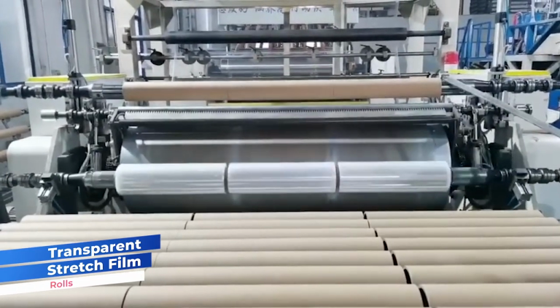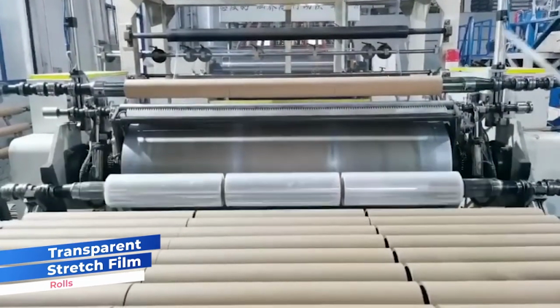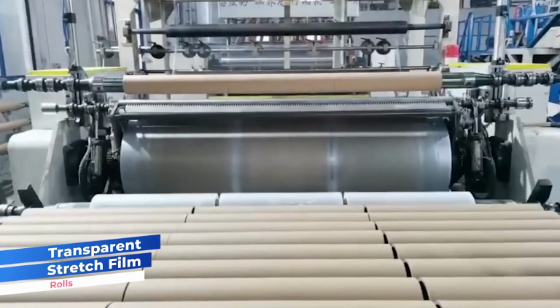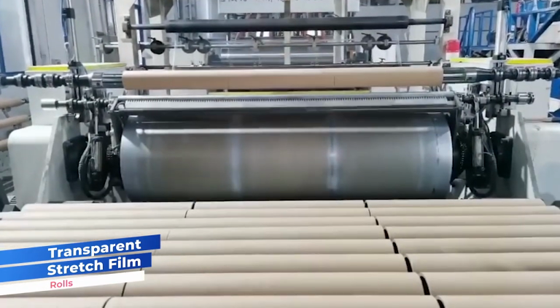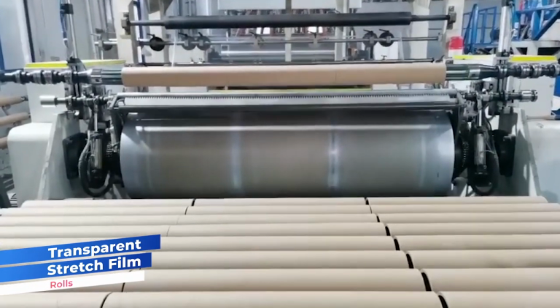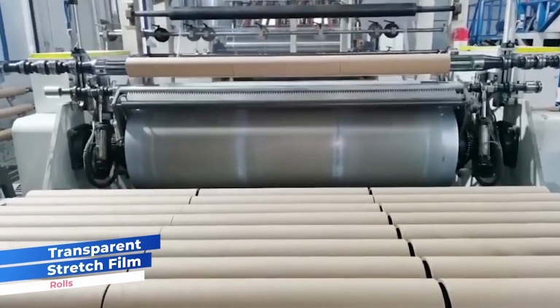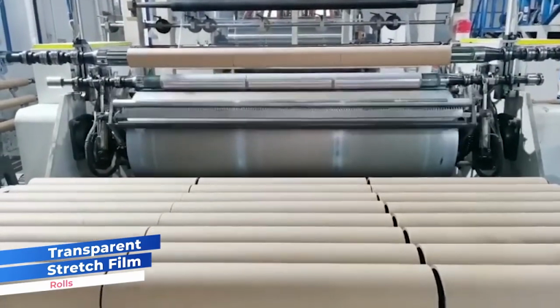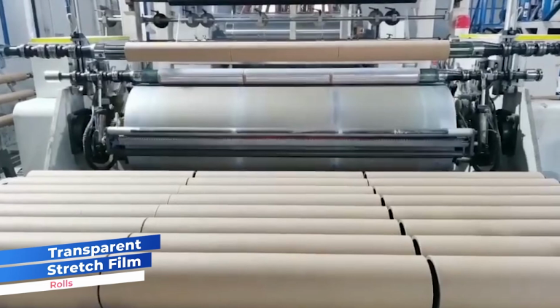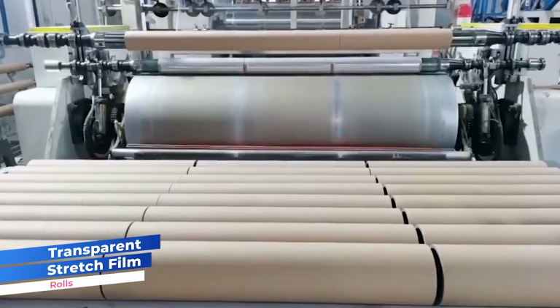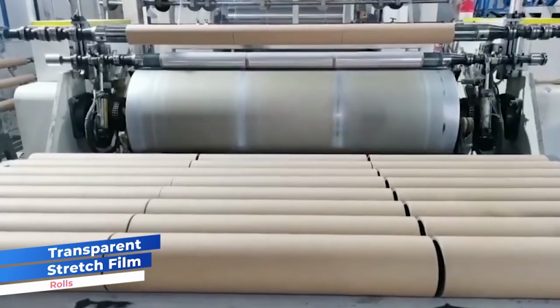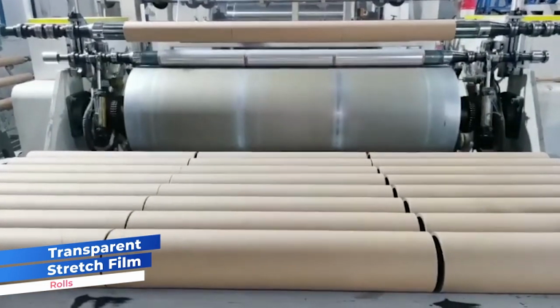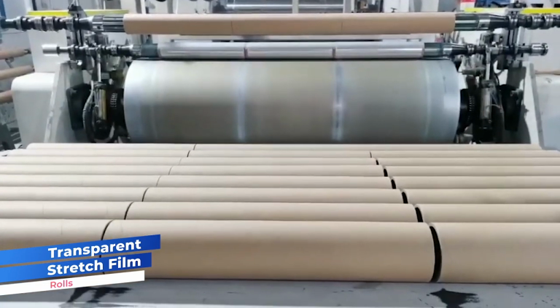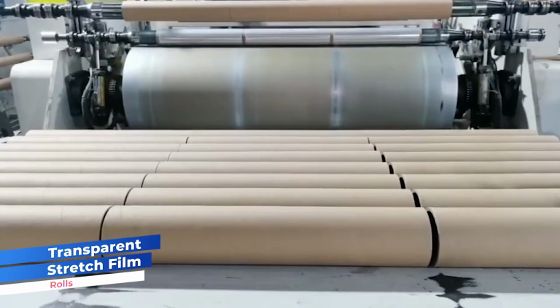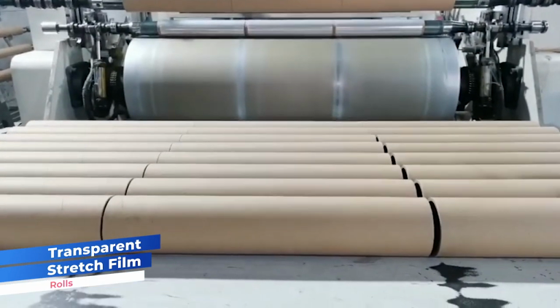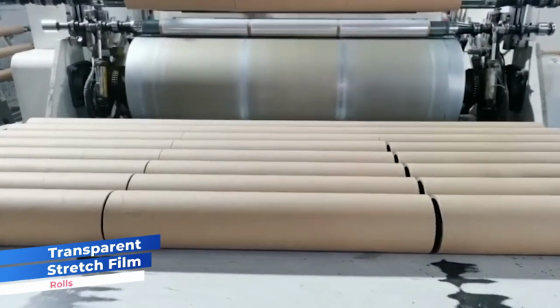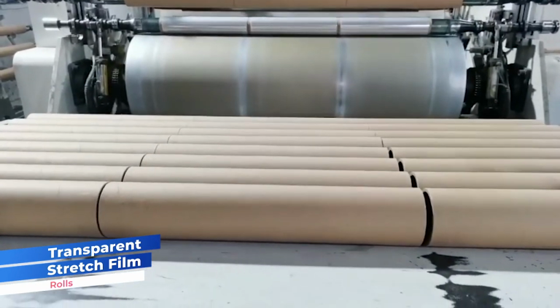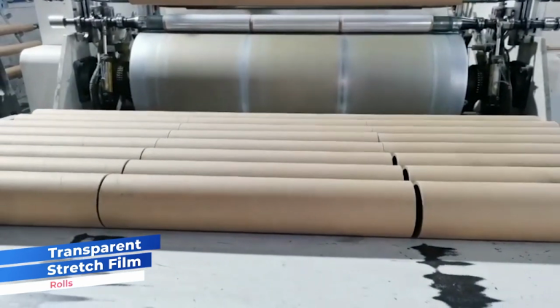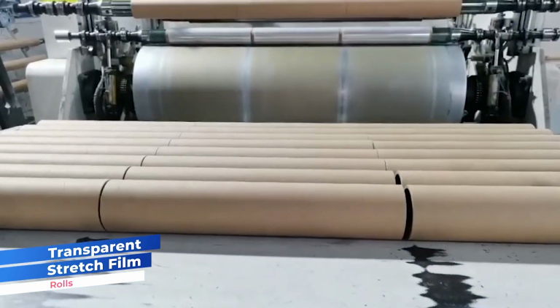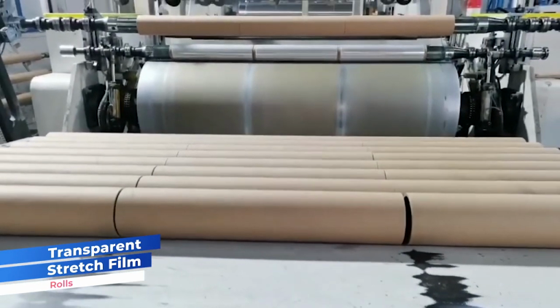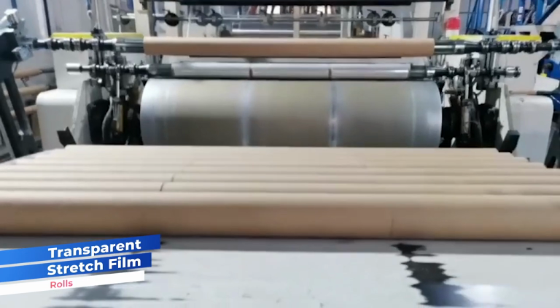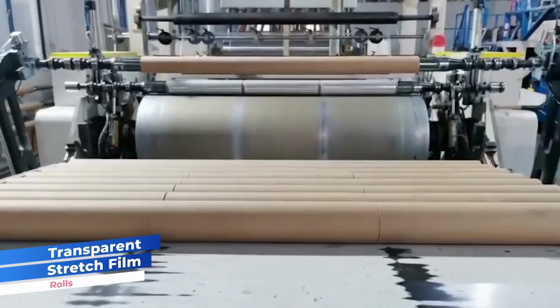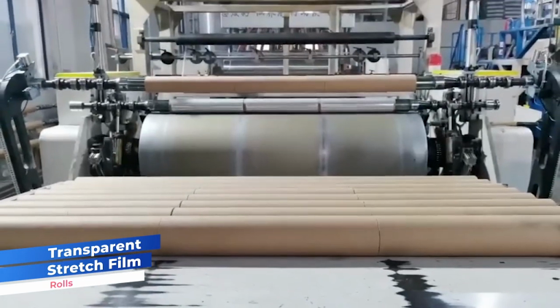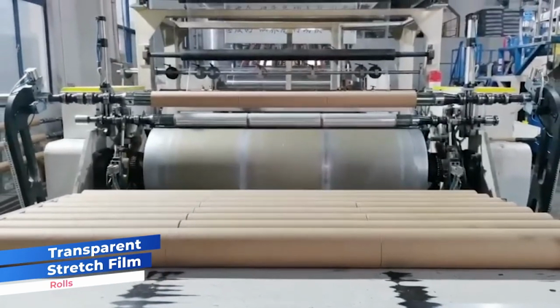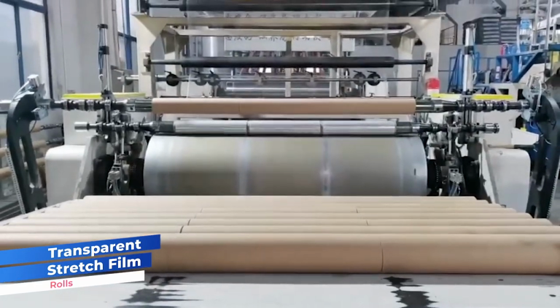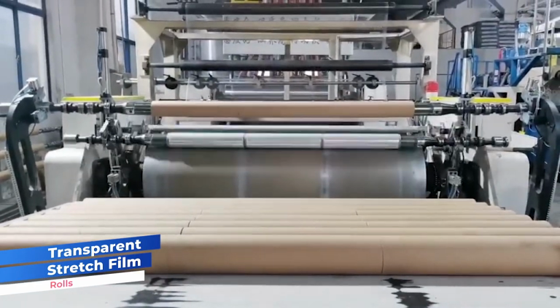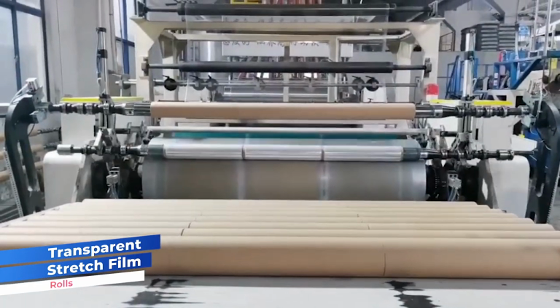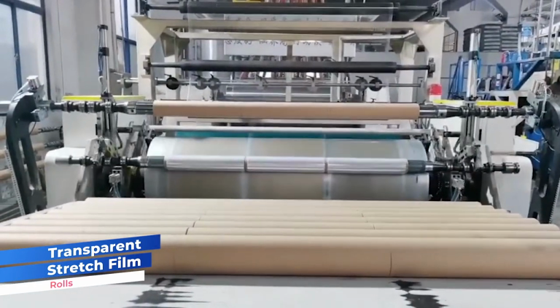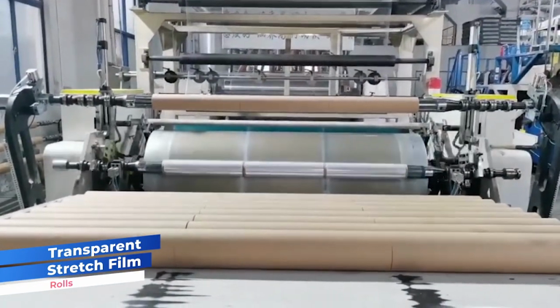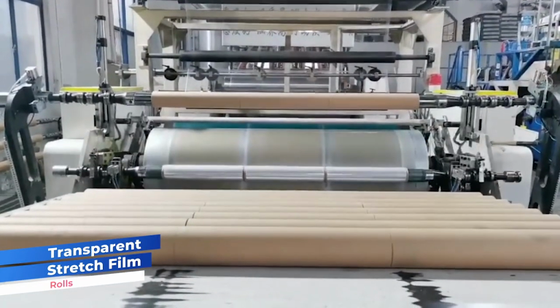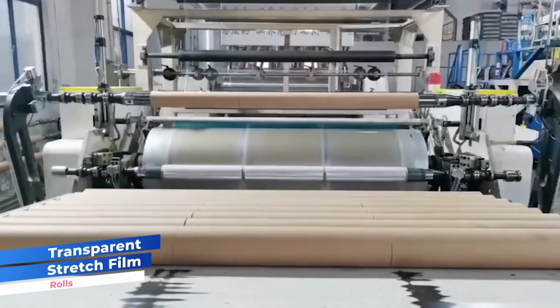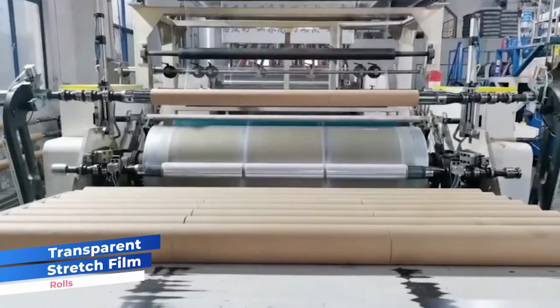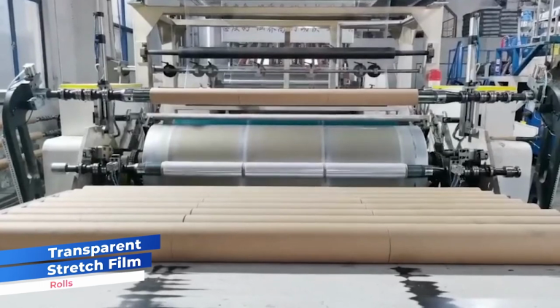Subsequently, the film undergoes stretching to bolster its strength and elasticity. Renowned for its remarkable stretchability, clarity and protective characteristics, this film finds extensive applications in pallet wrapping.